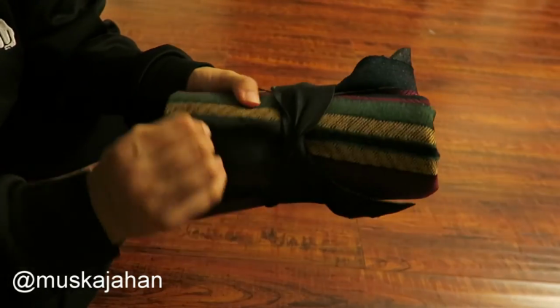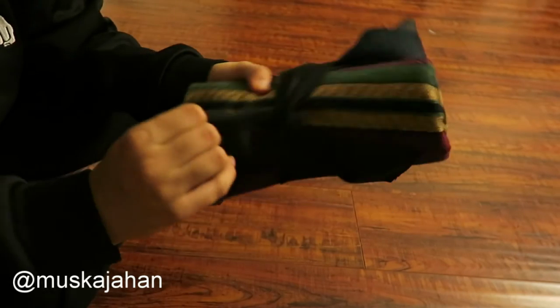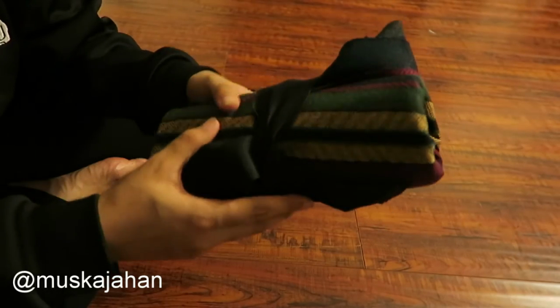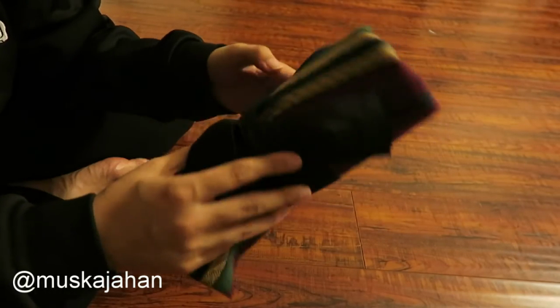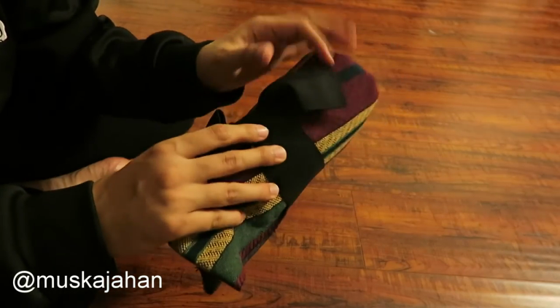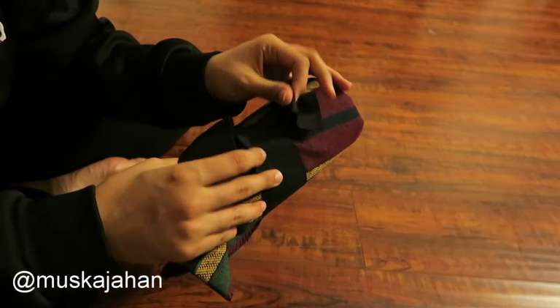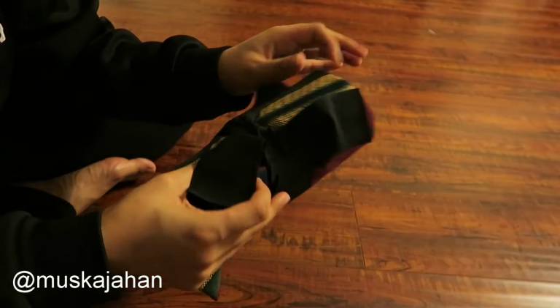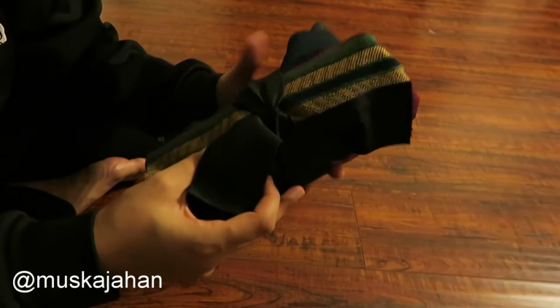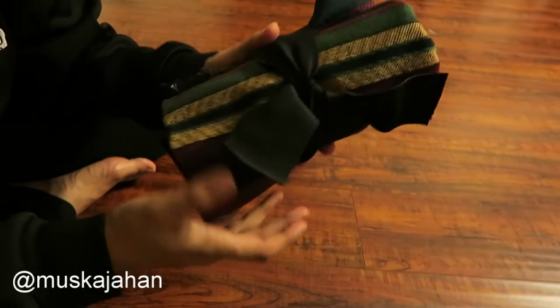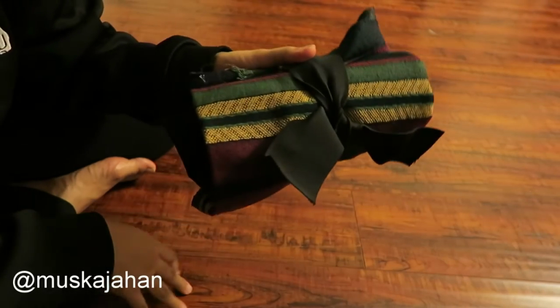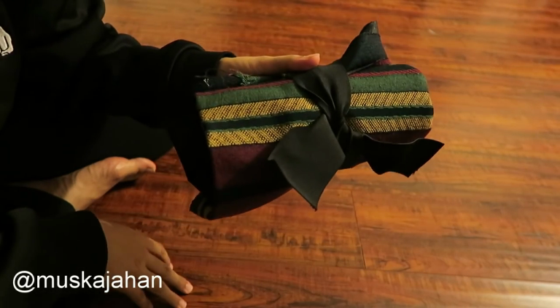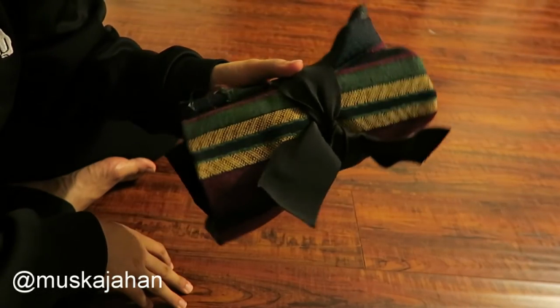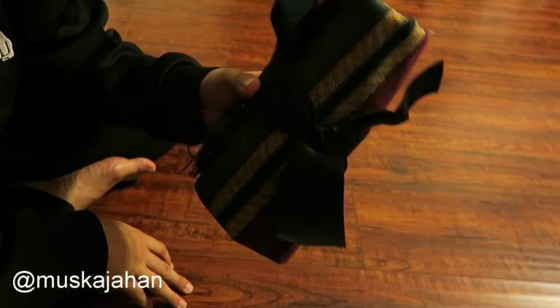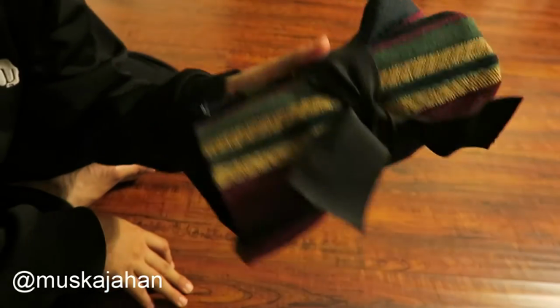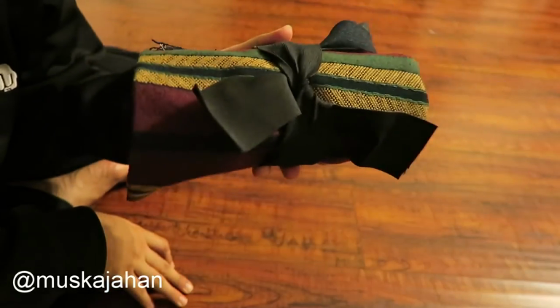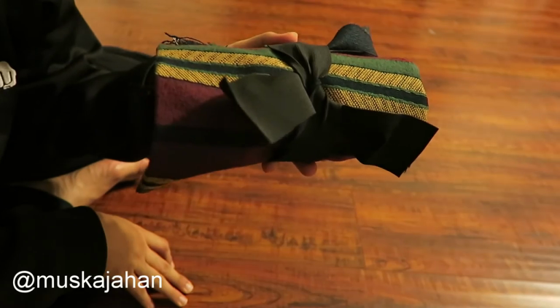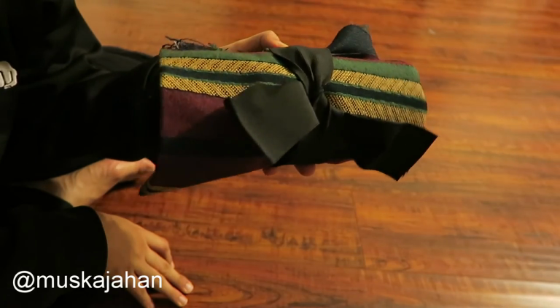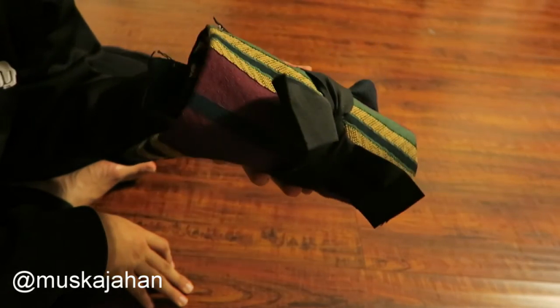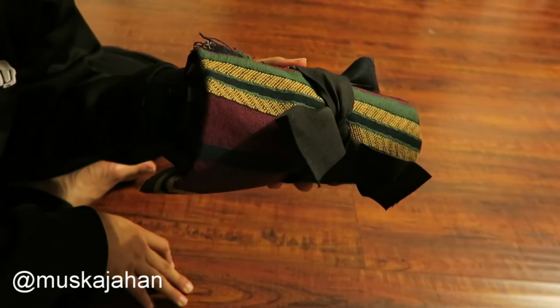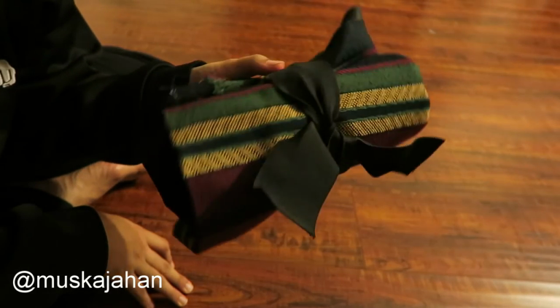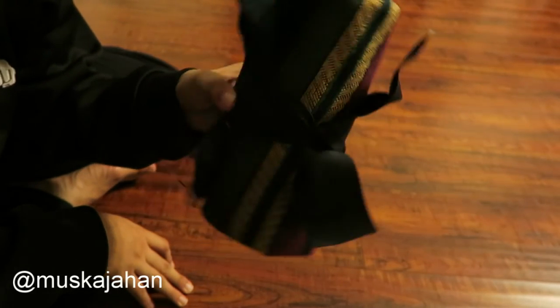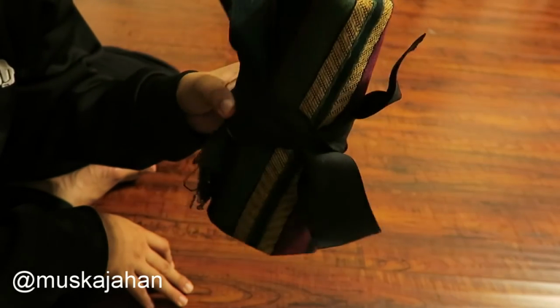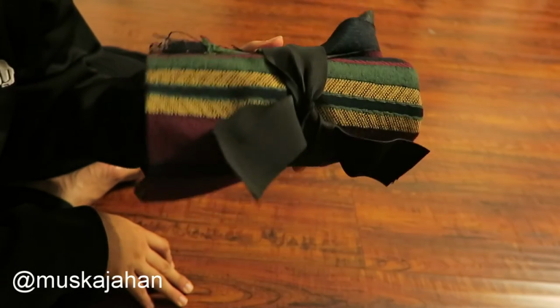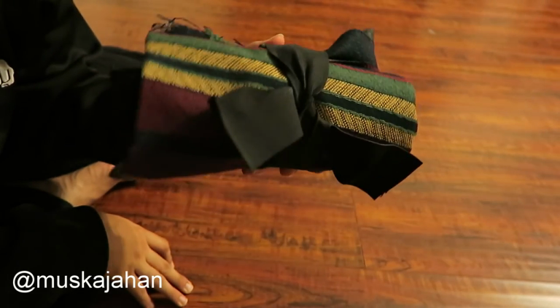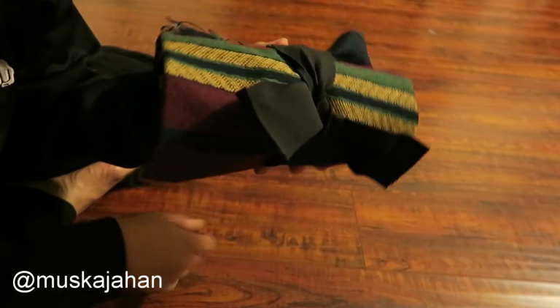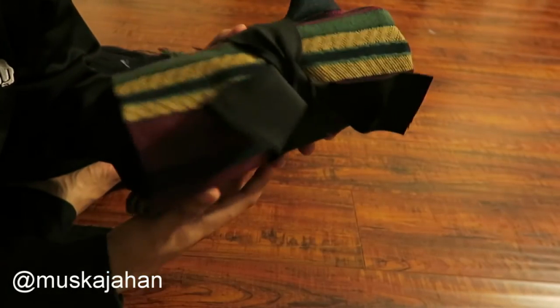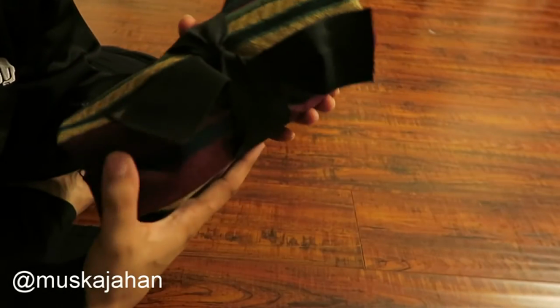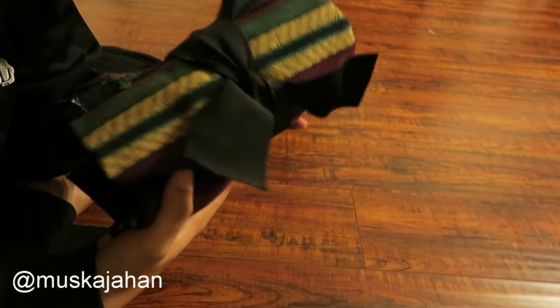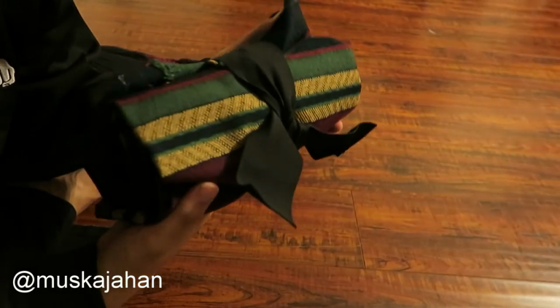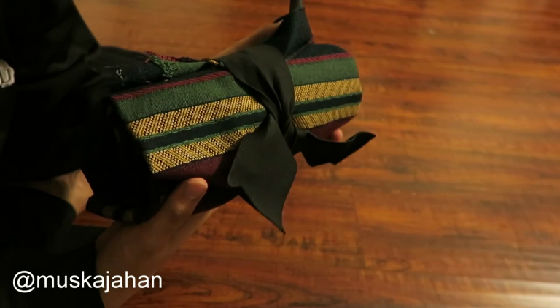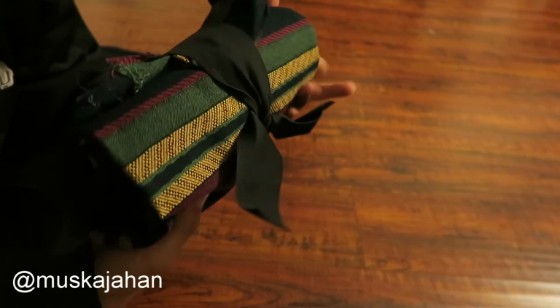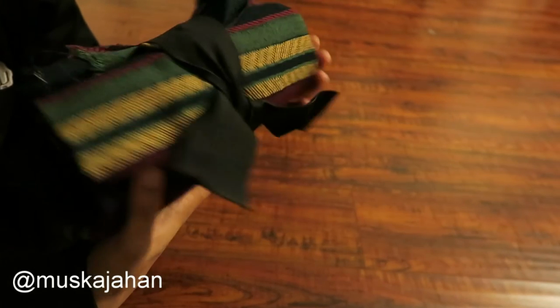And there you have your own DIY travel prayer rug right there. That's it!